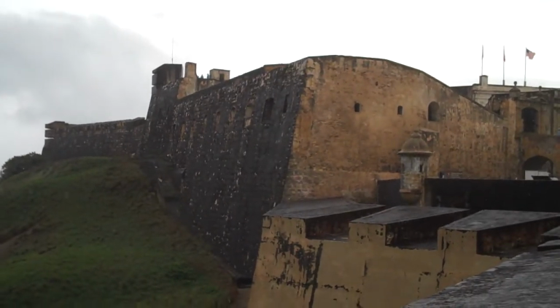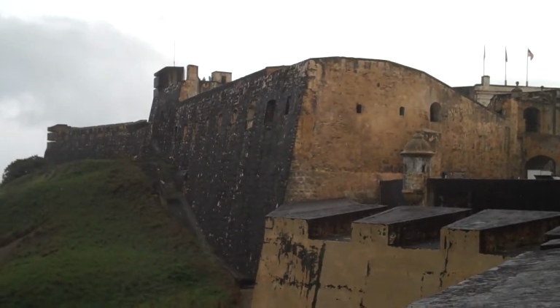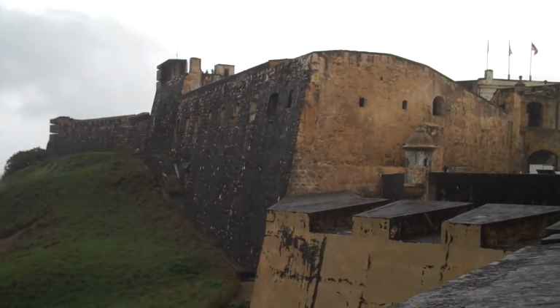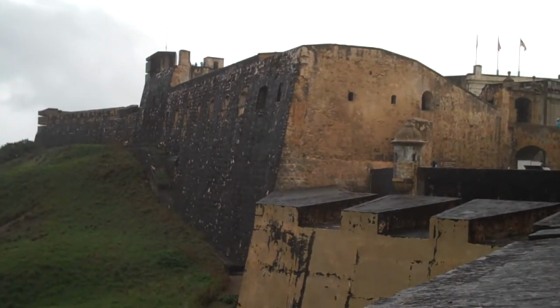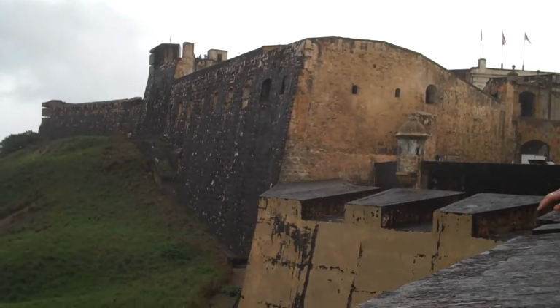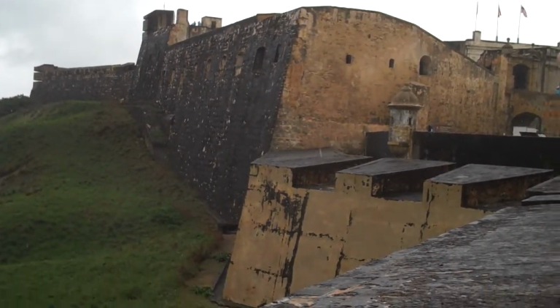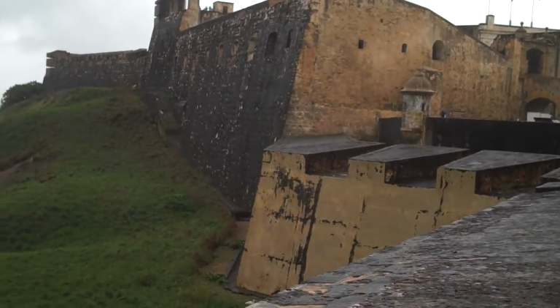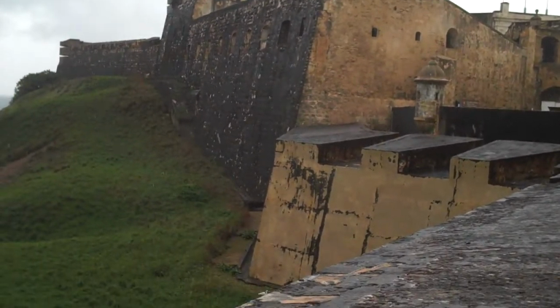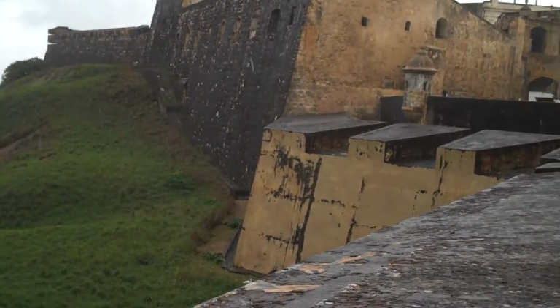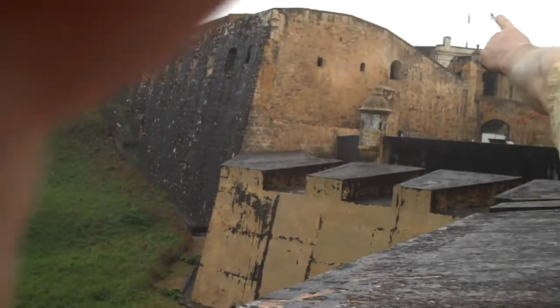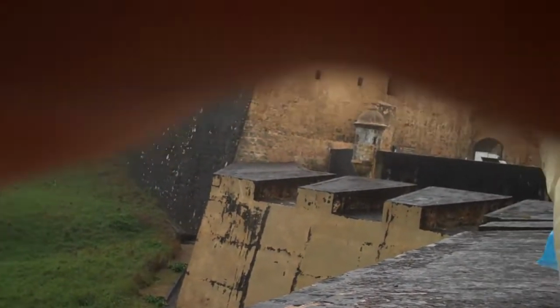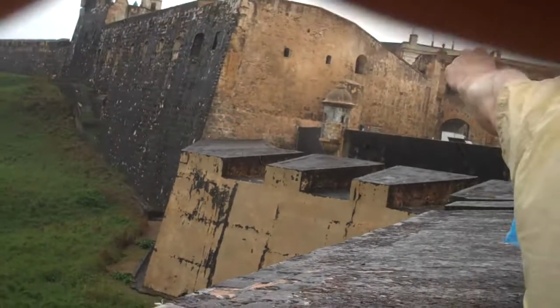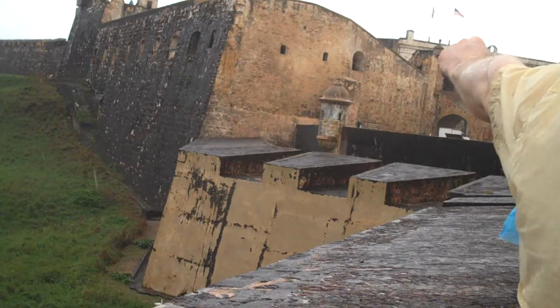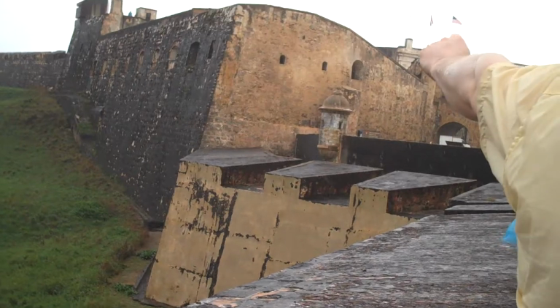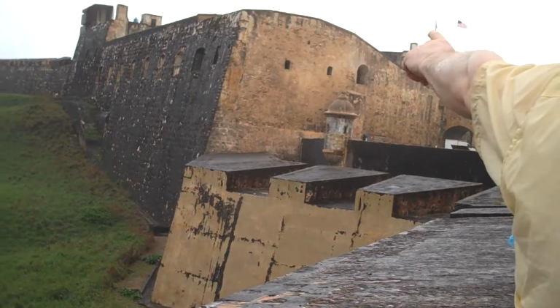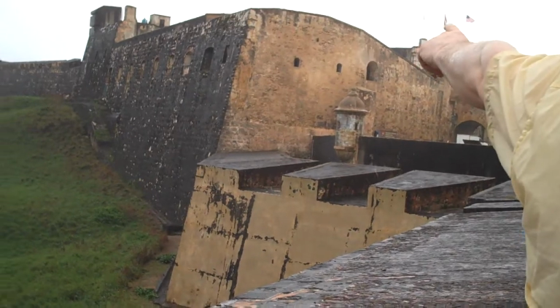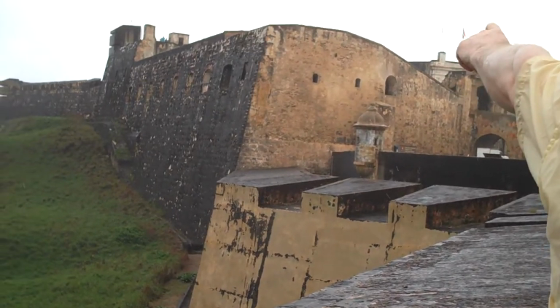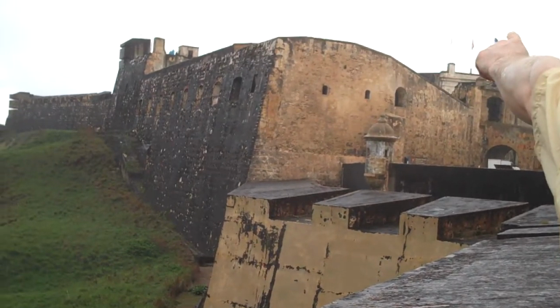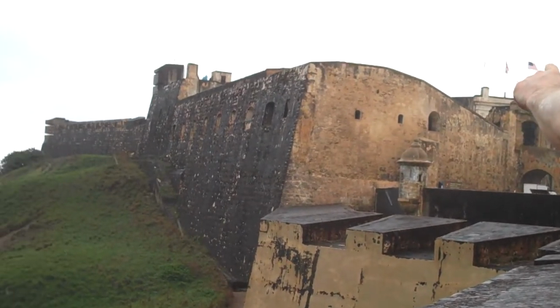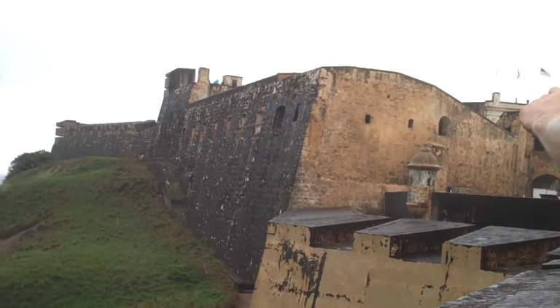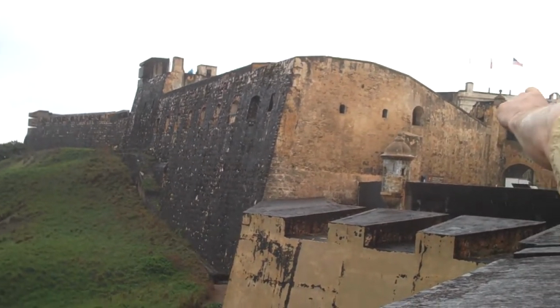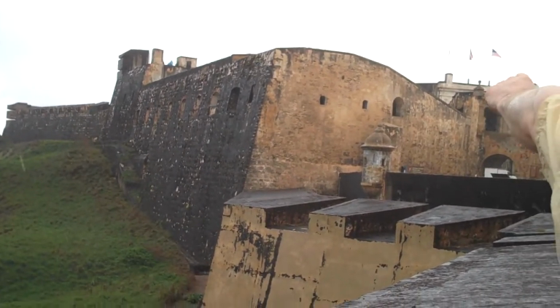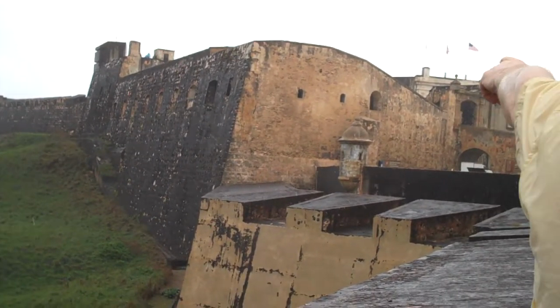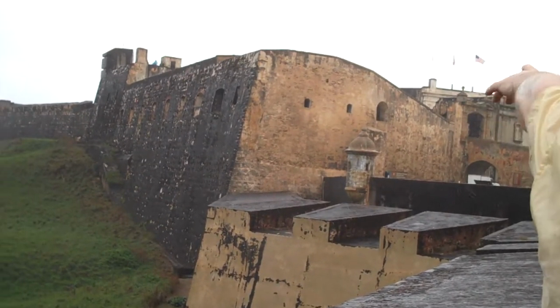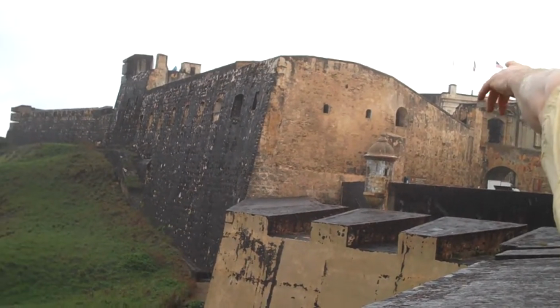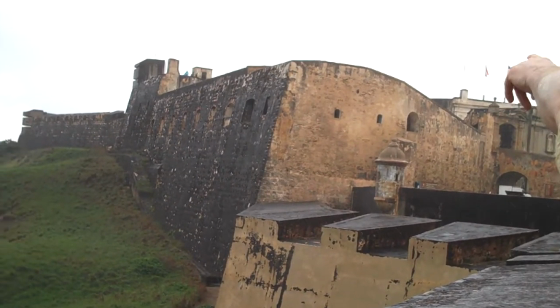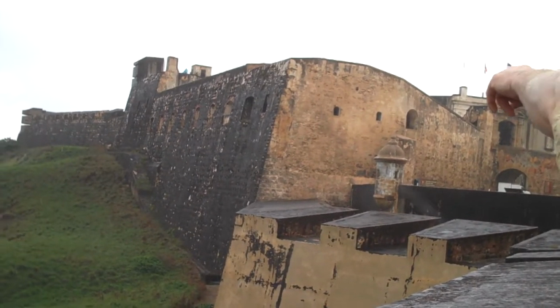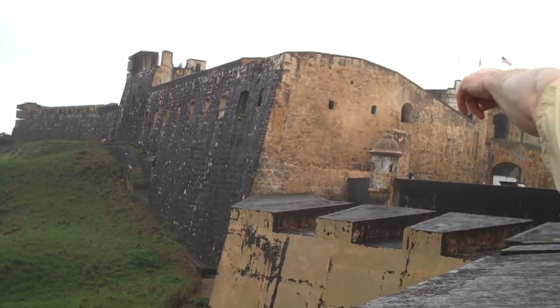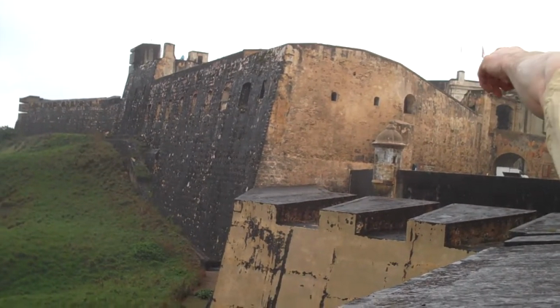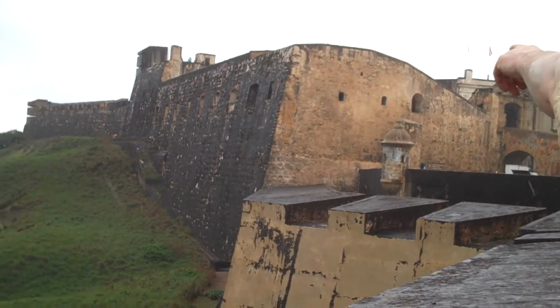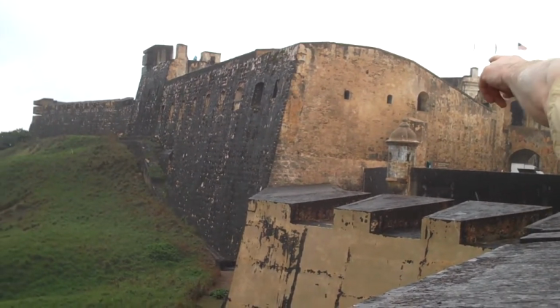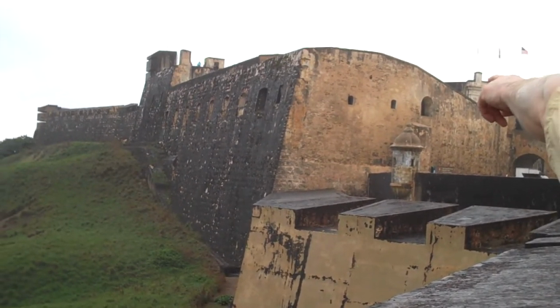Down low. Up high. Like the antenna? No, not the antenna. They're concrete bunkers.